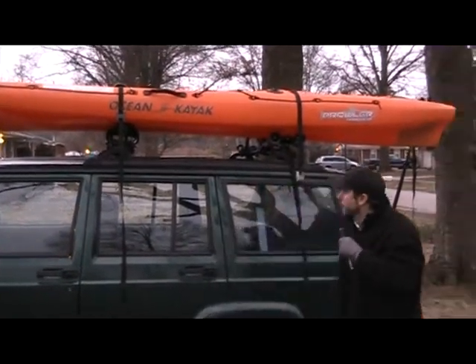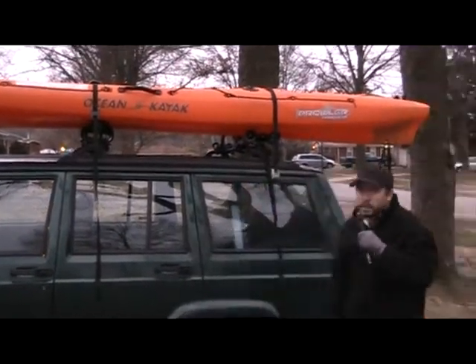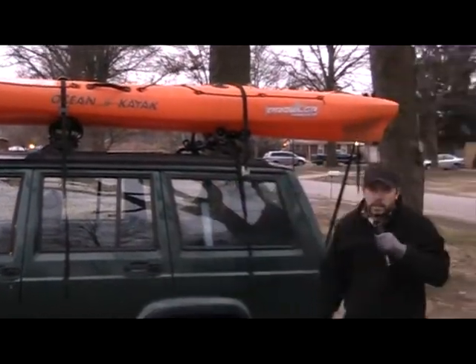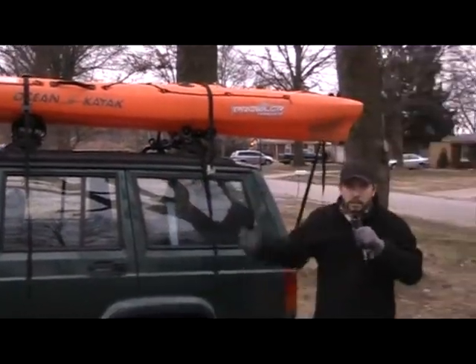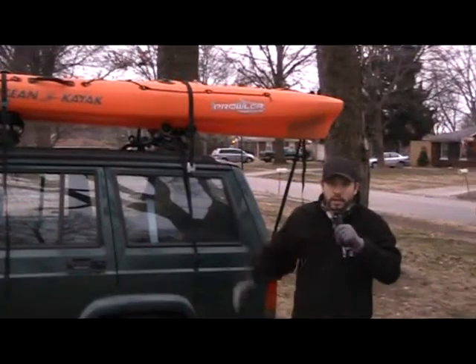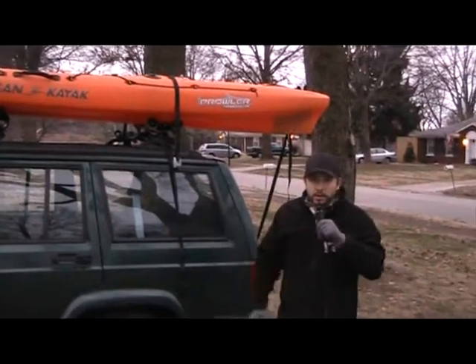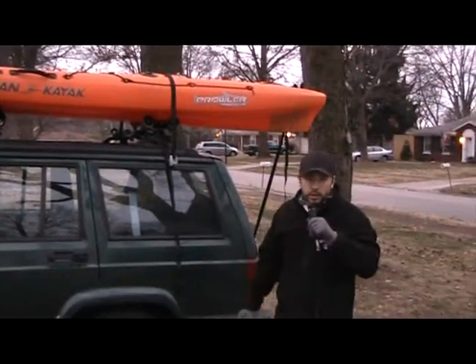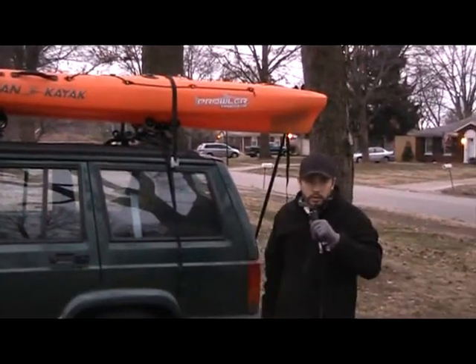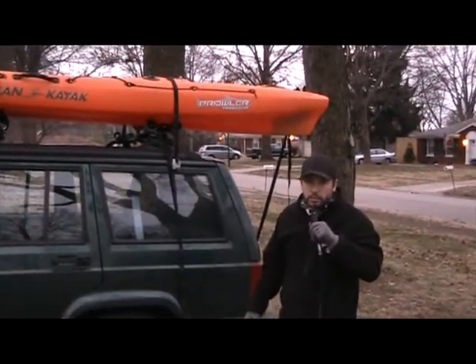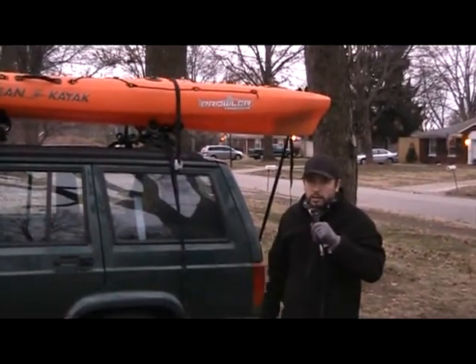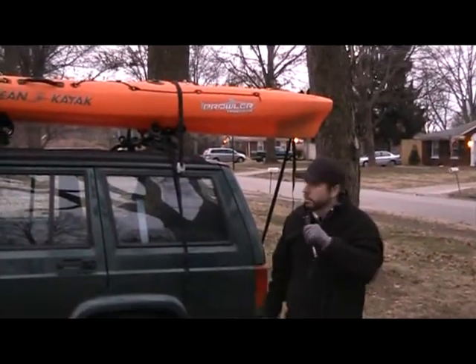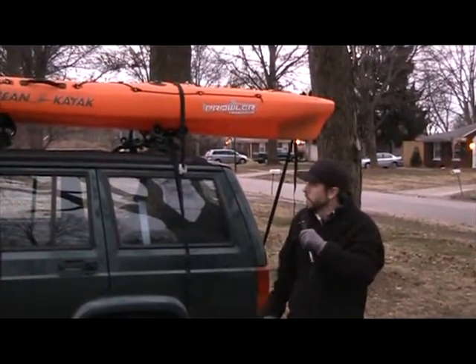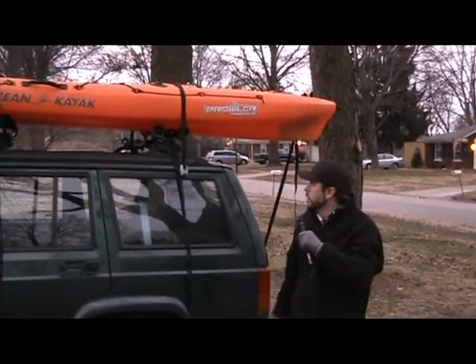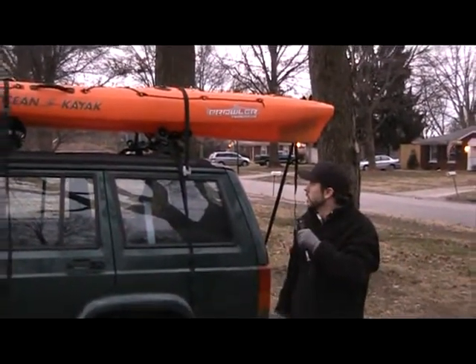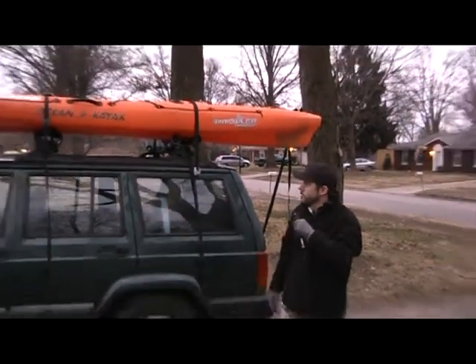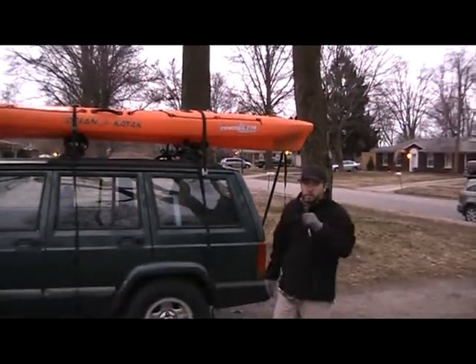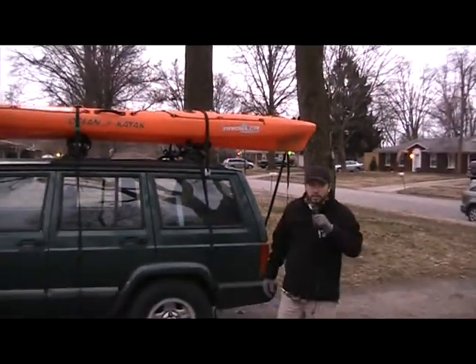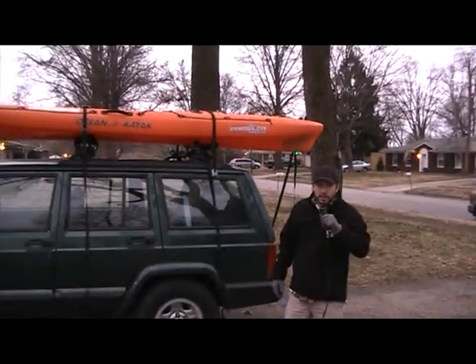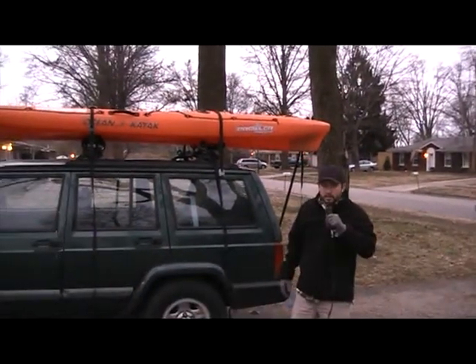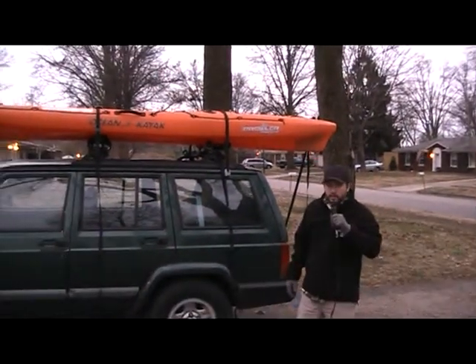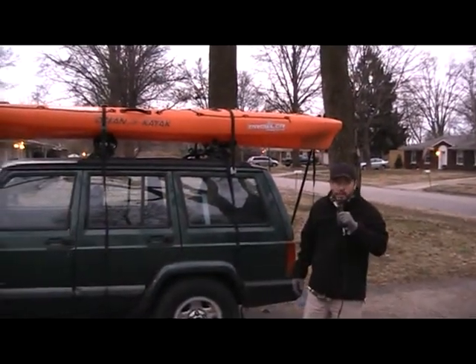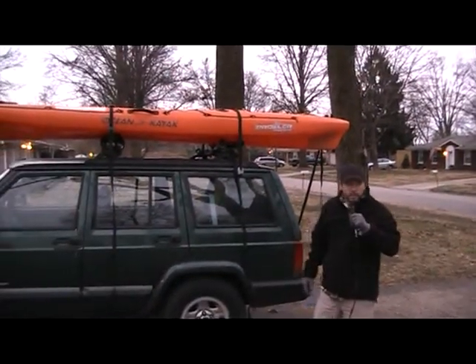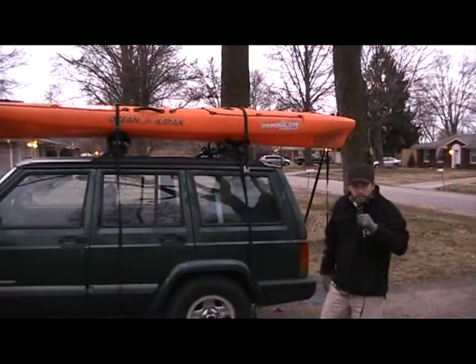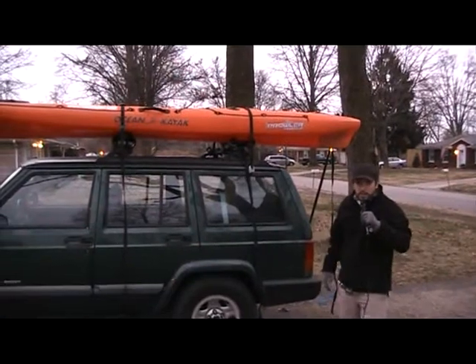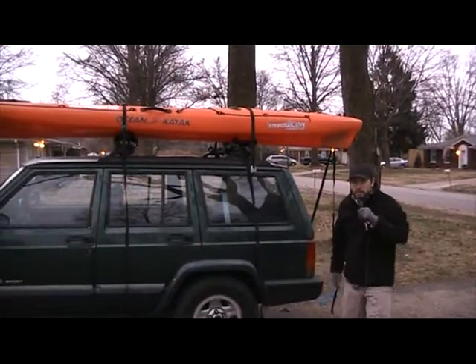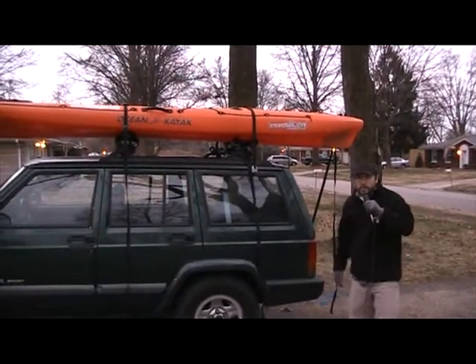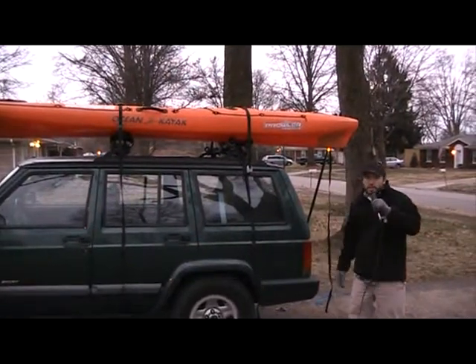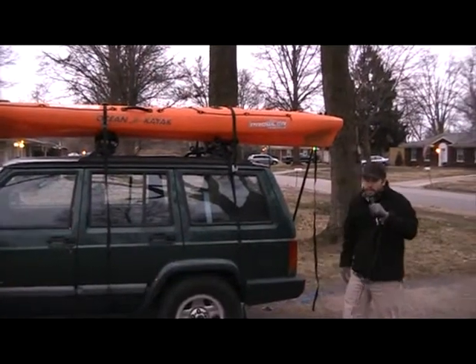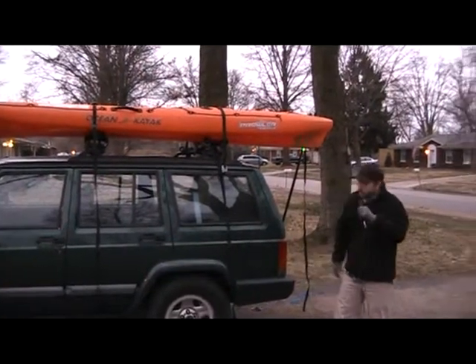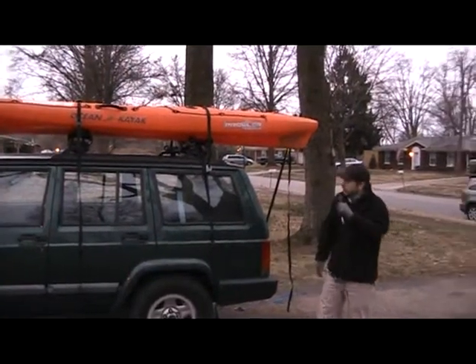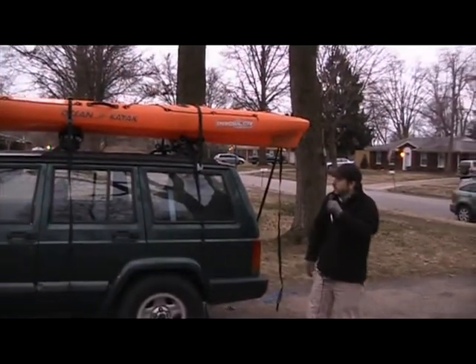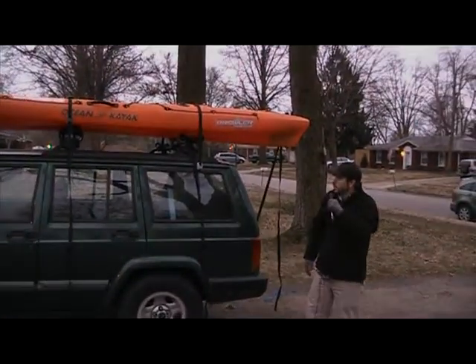That's about it — I'm loving my new Holy Rollers and Mako Aero Saddles. Check back with us again soon for more video tutorials and updates. Thanks again for stopping by yakangler.com.